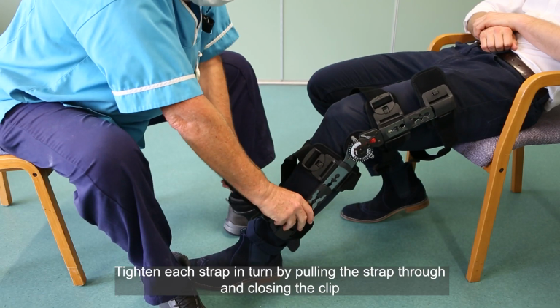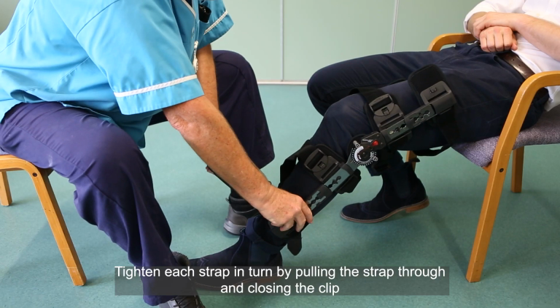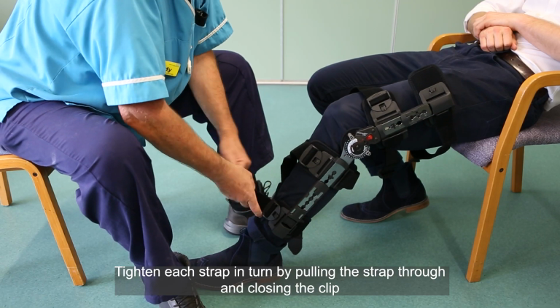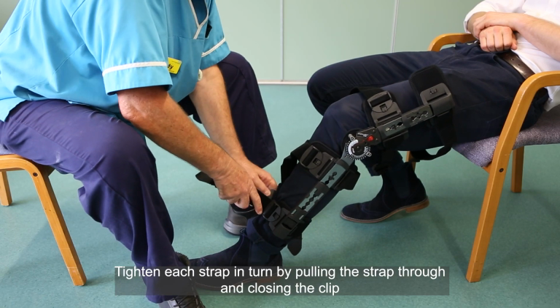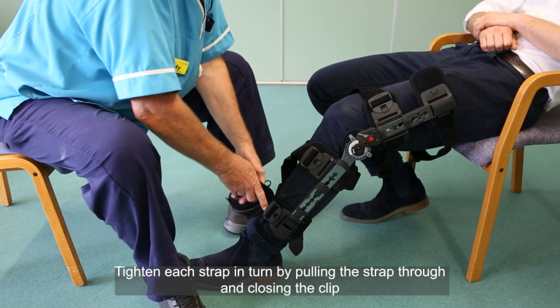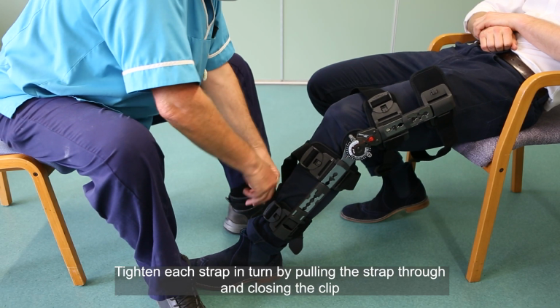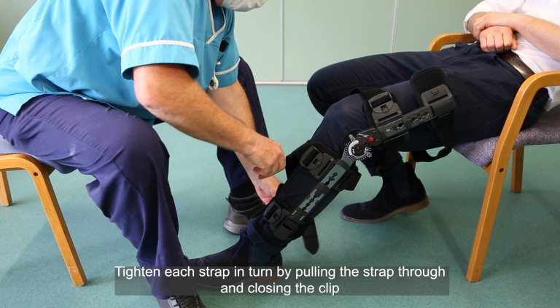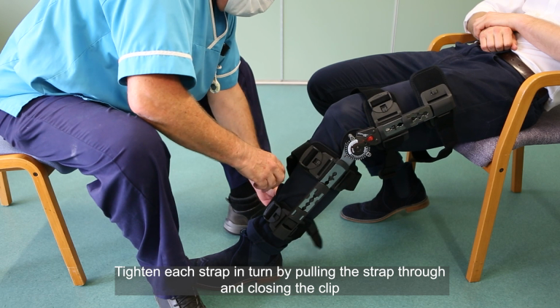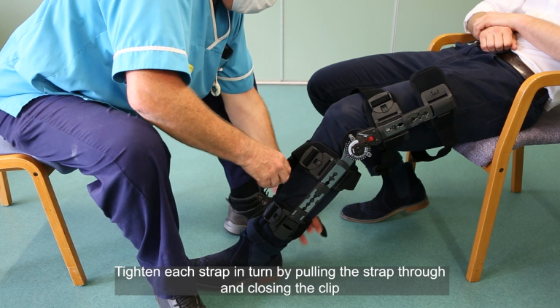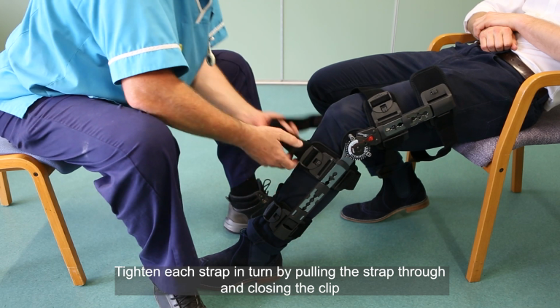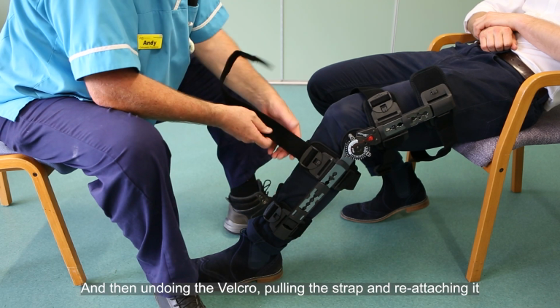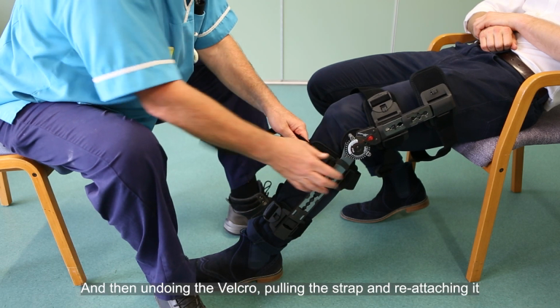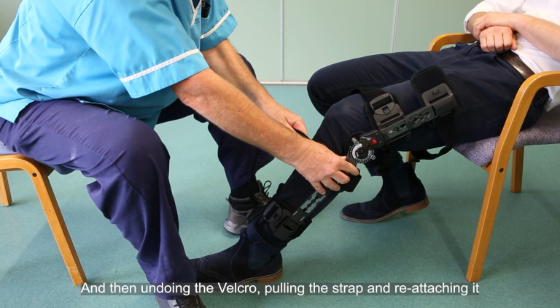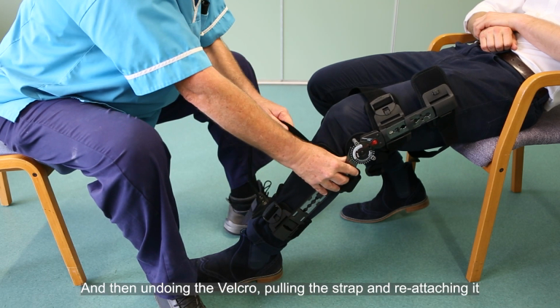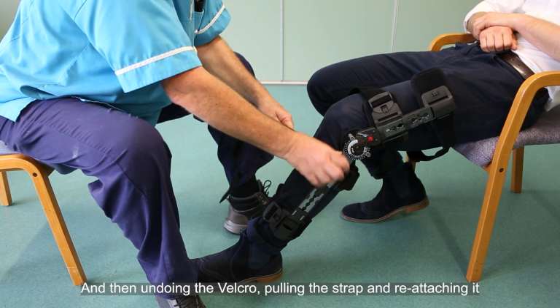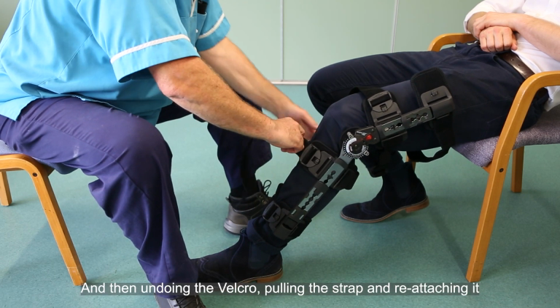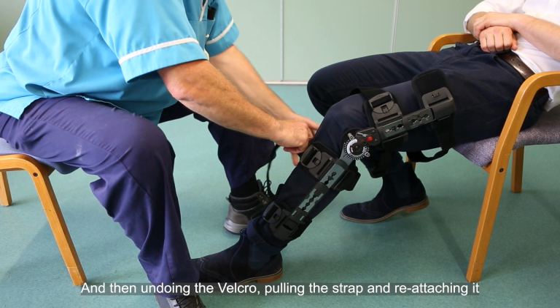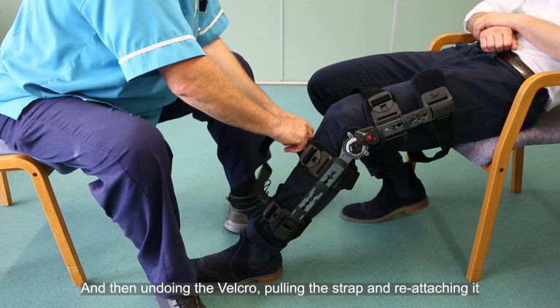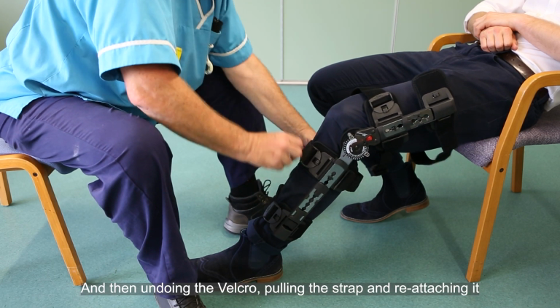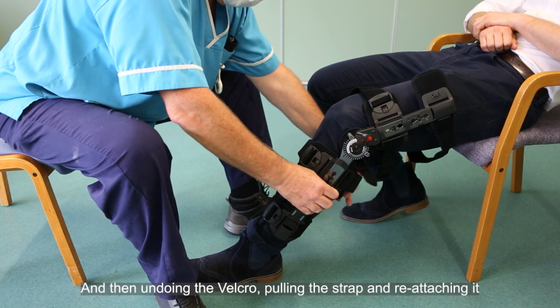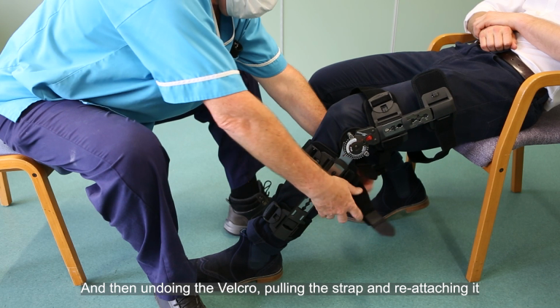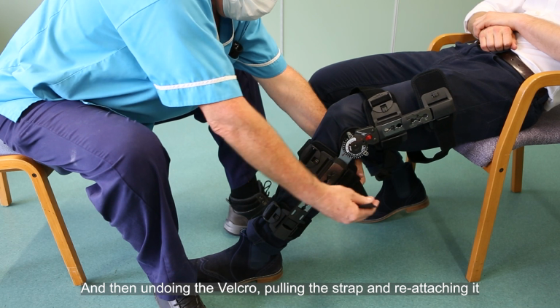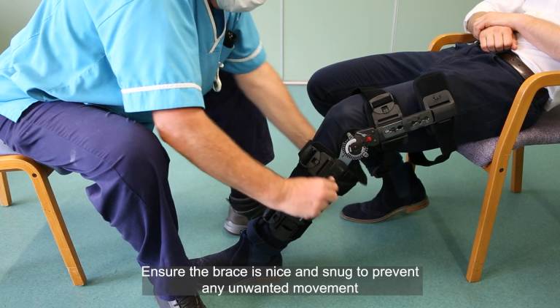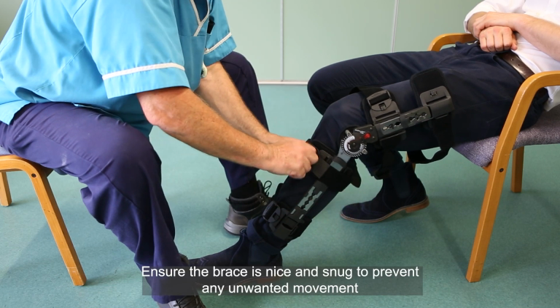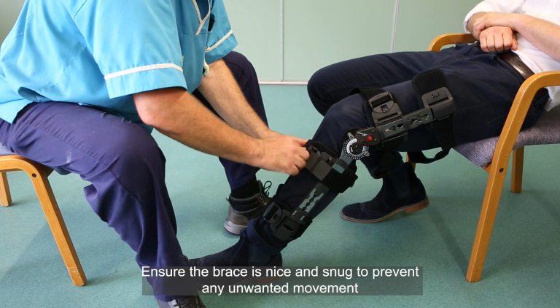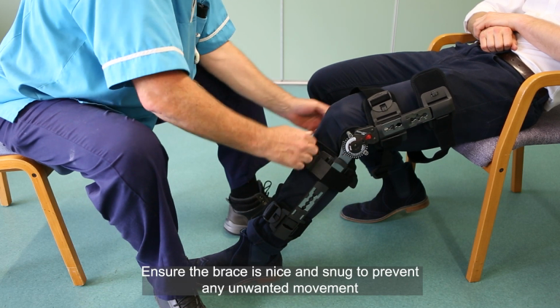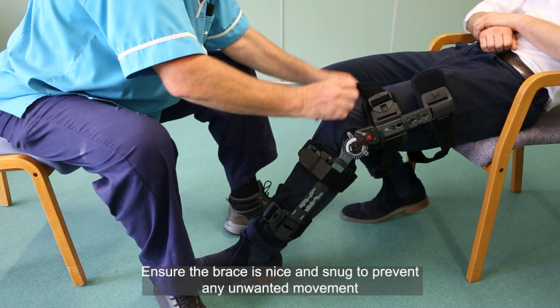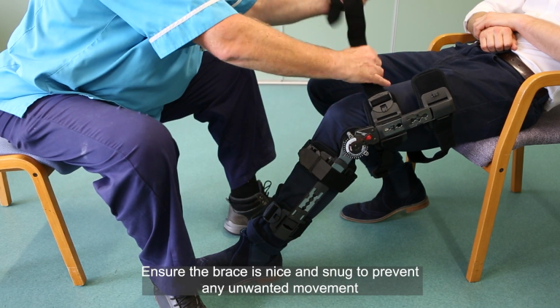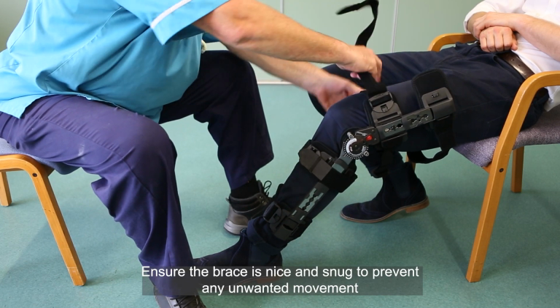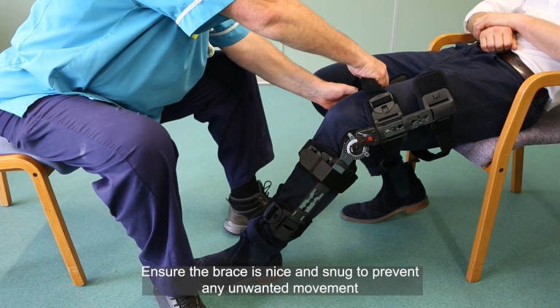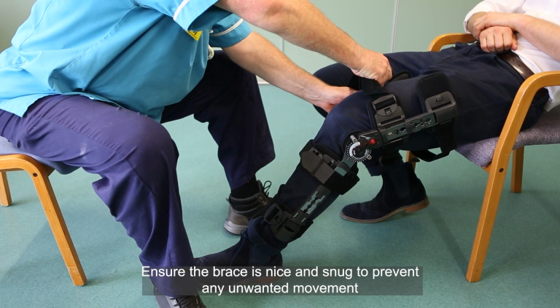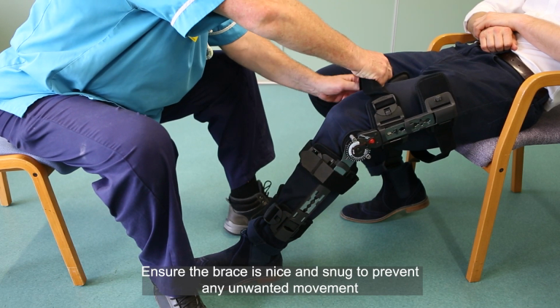Tighten each strap in turn by pulling the strap through and closing the clip, and then undoing the velcro, pulling the strap and reattaching it. Ensure the brace is nice and snug to prevent any unwanted movement.